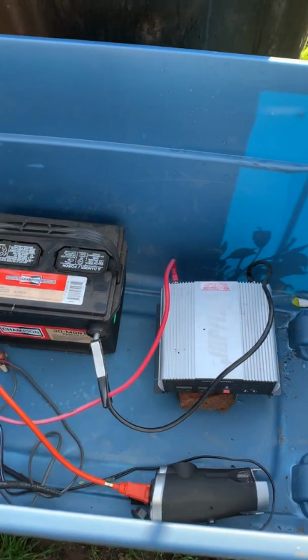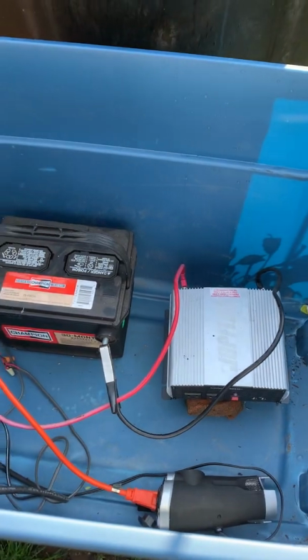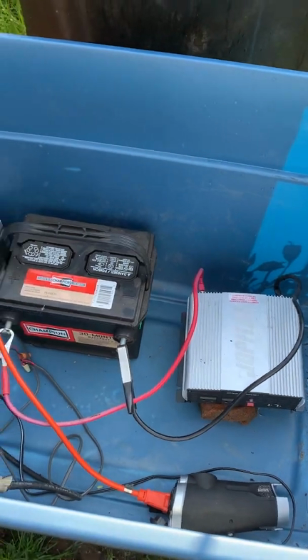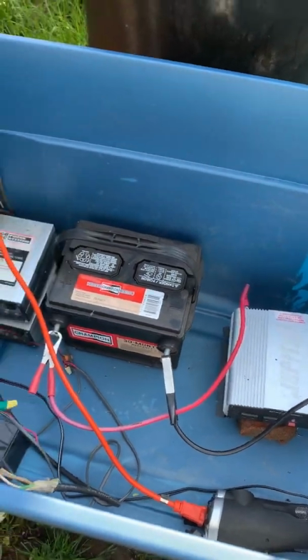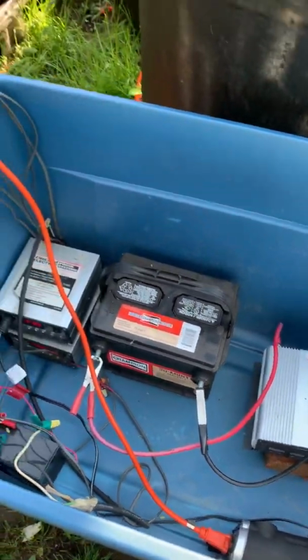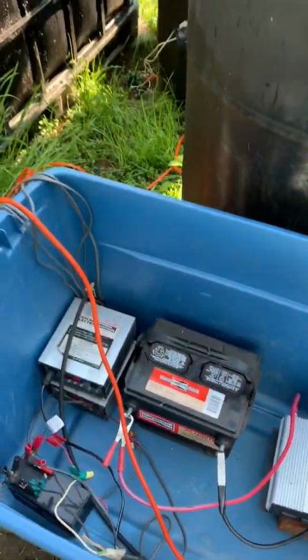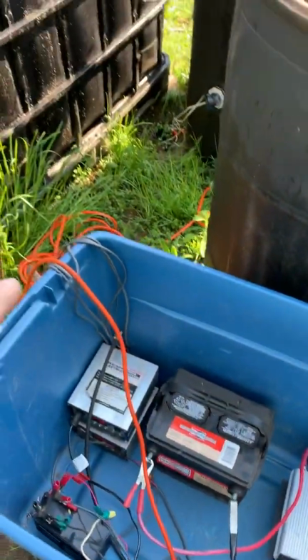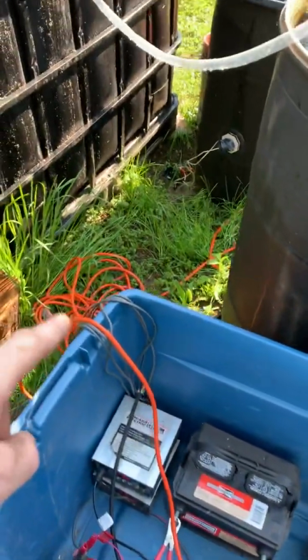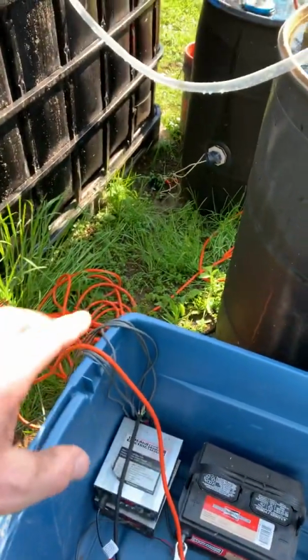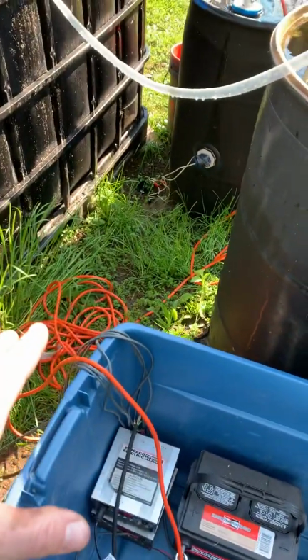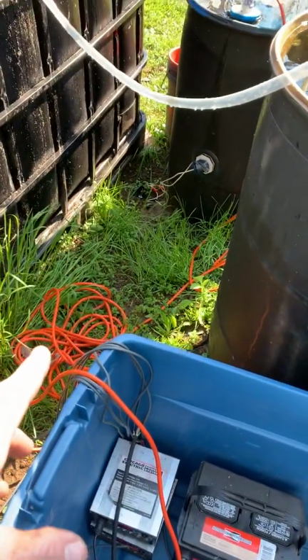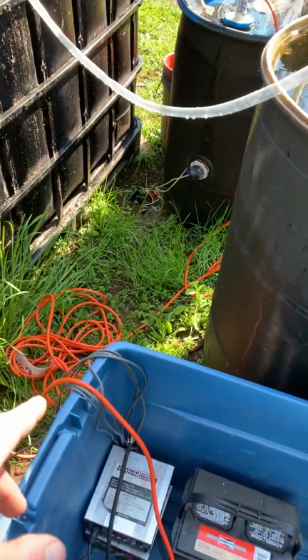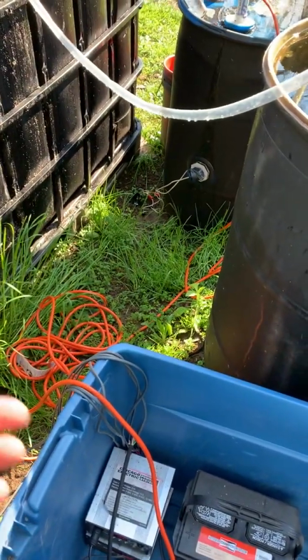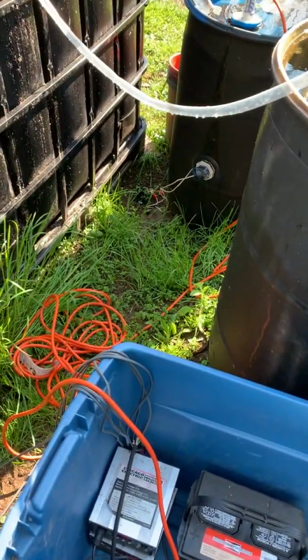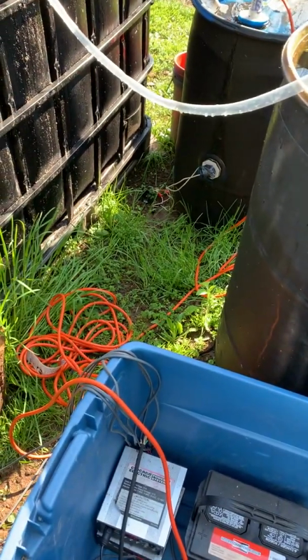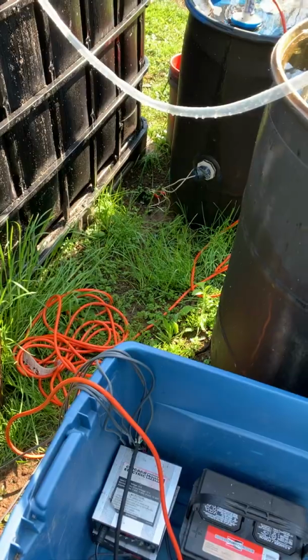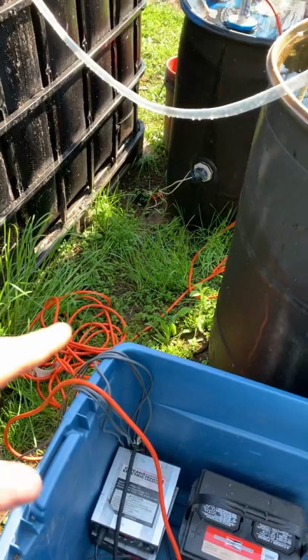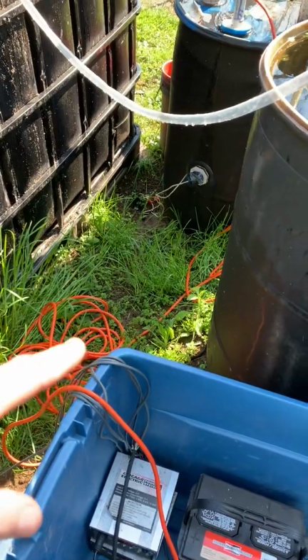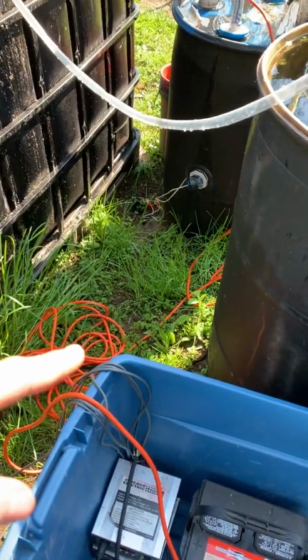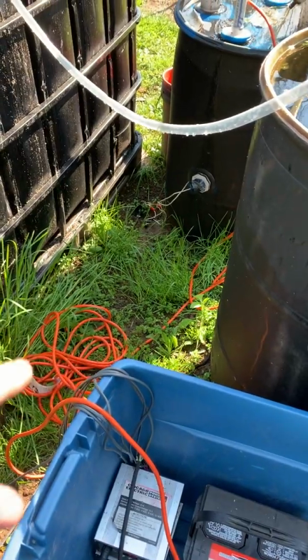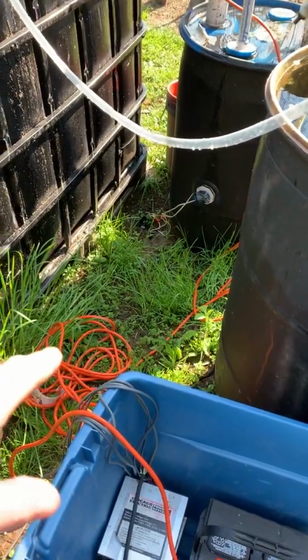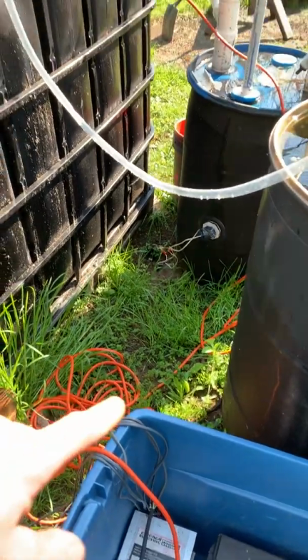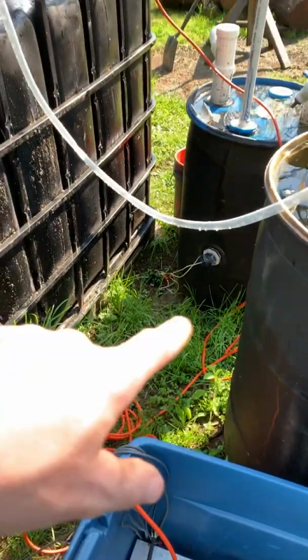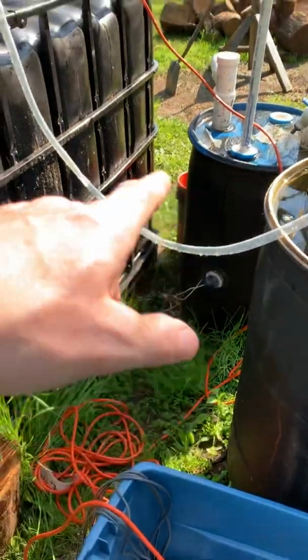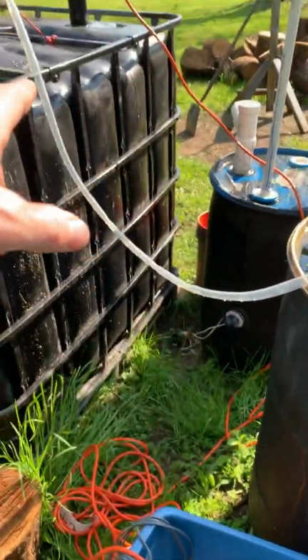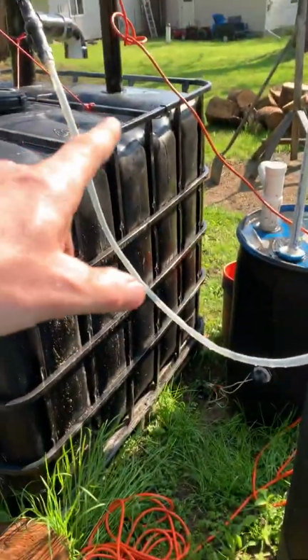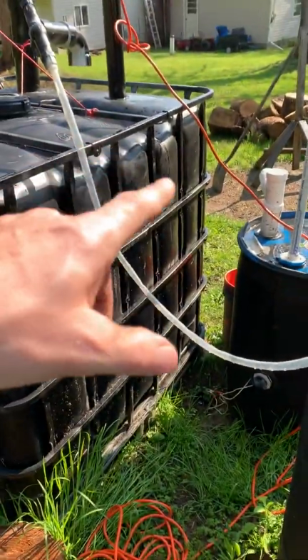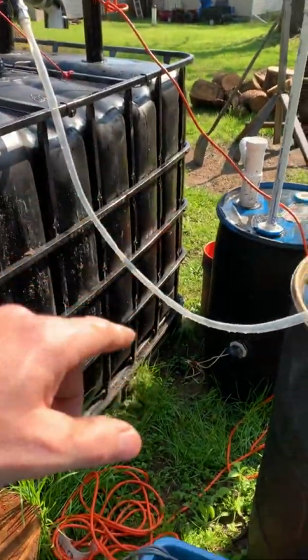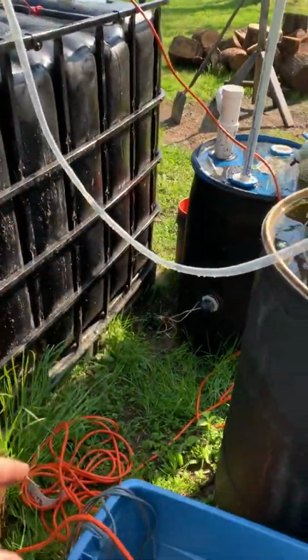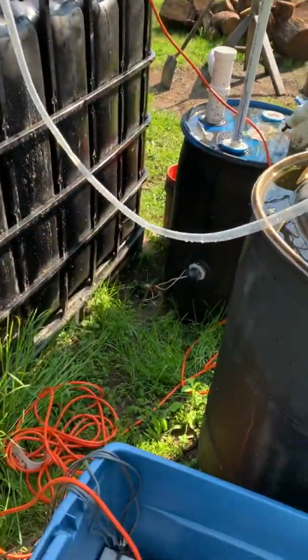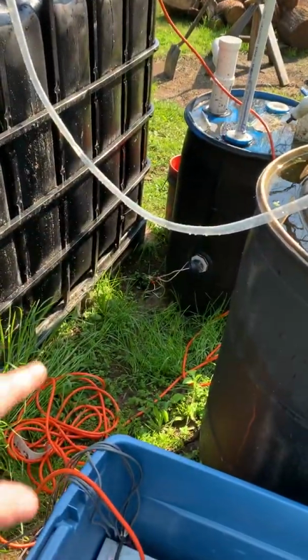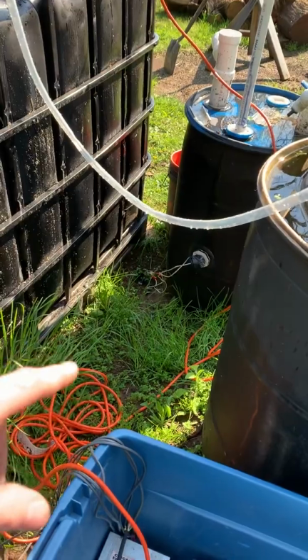Tons of juice. The extension cord is way too big. That's all I had for now. I'm going to get a smaller one because the energy is just being dumped through it — that's too much waste of juice.